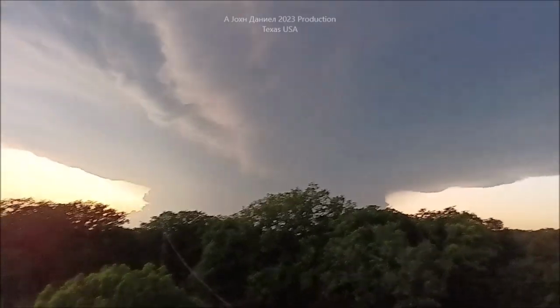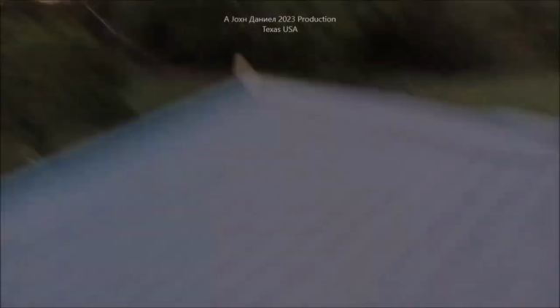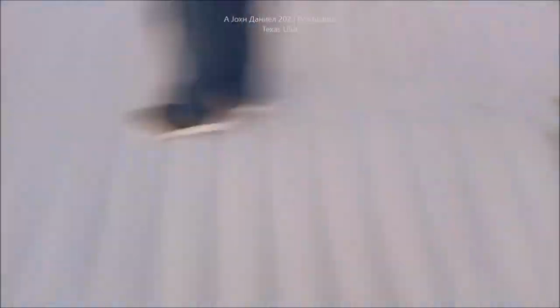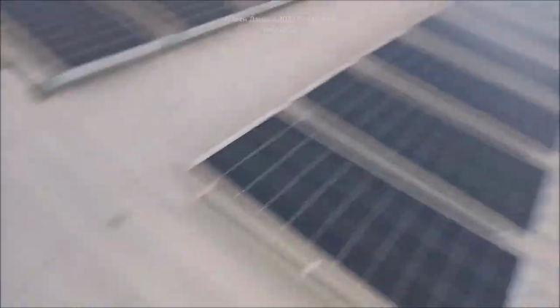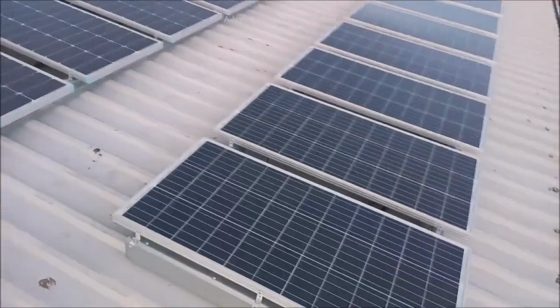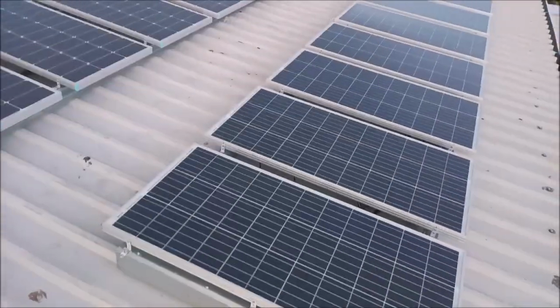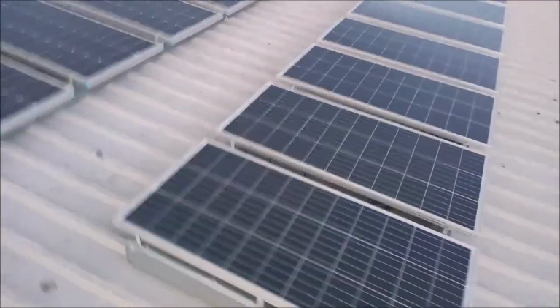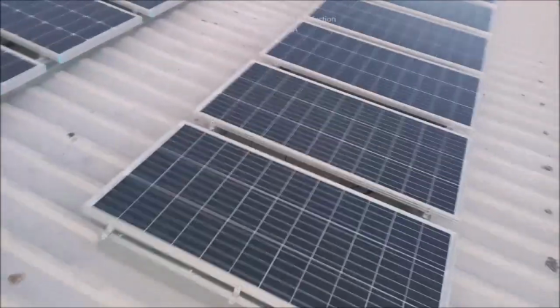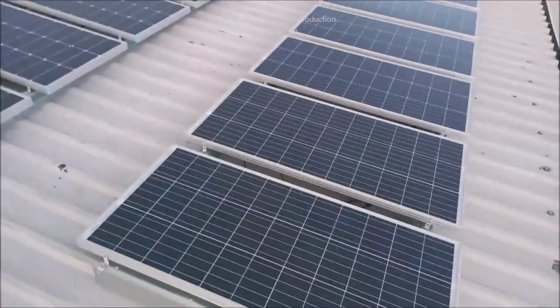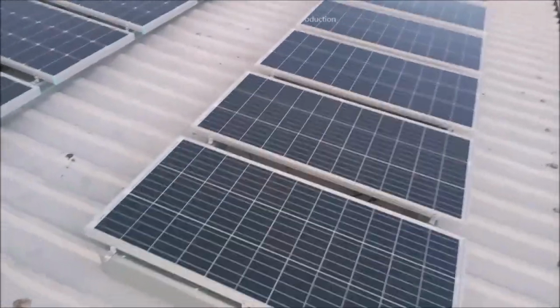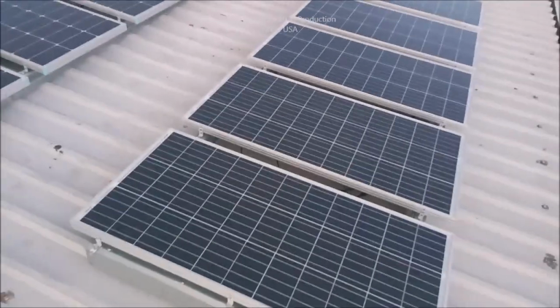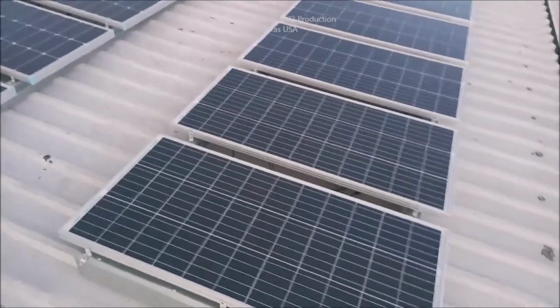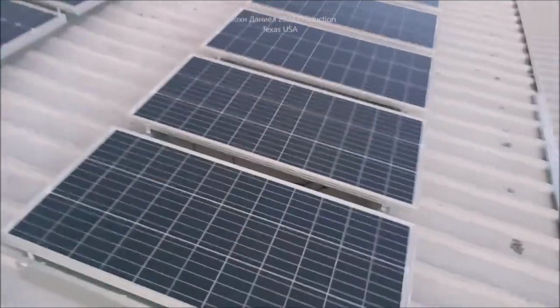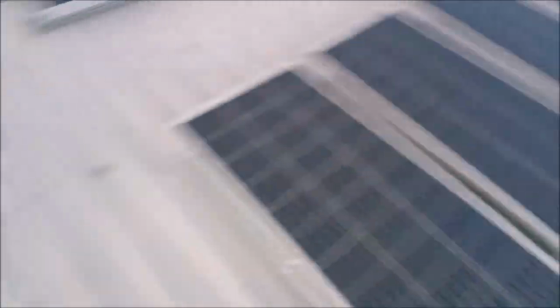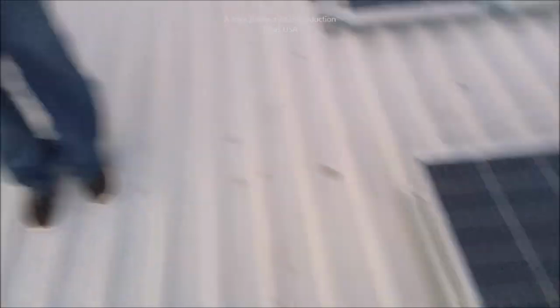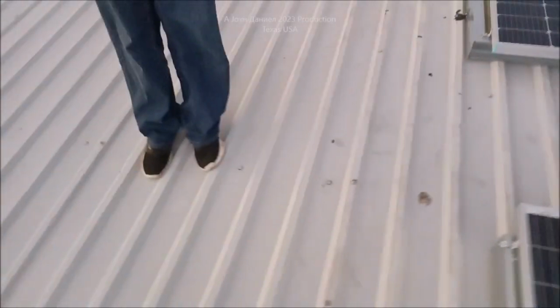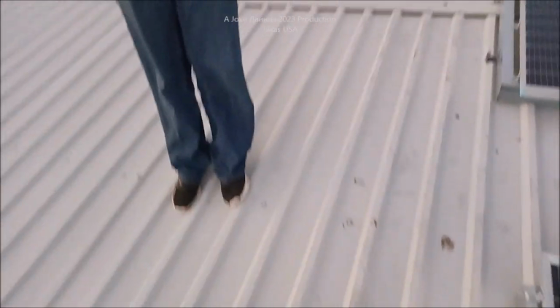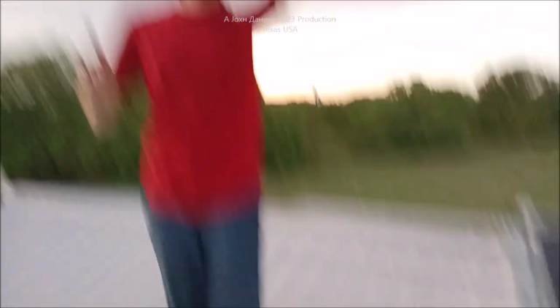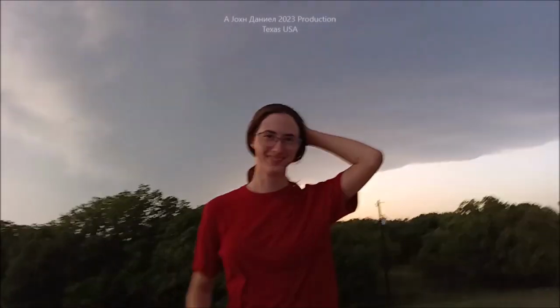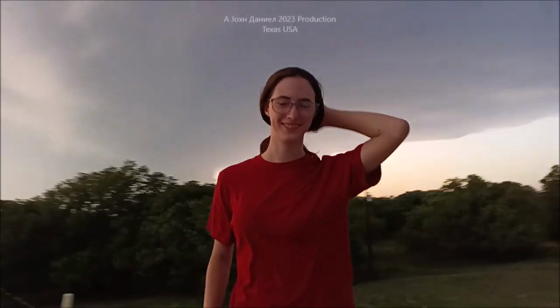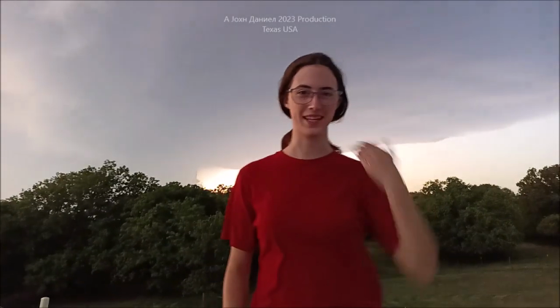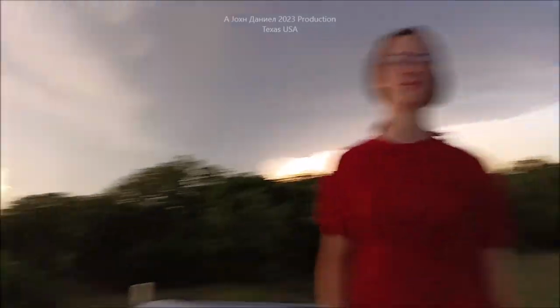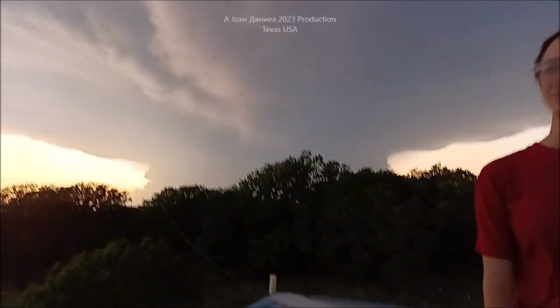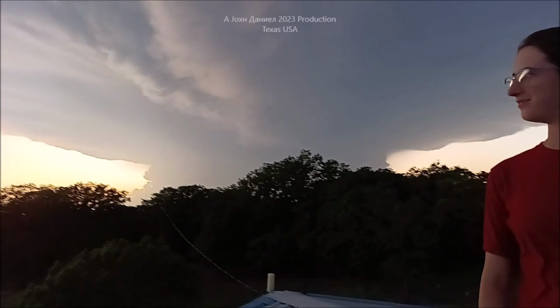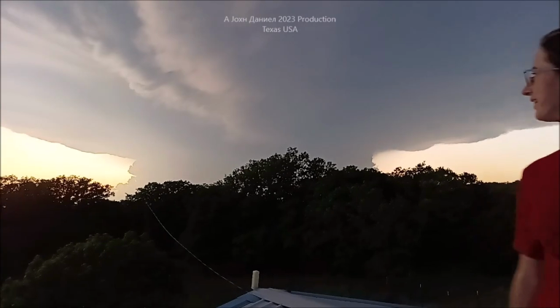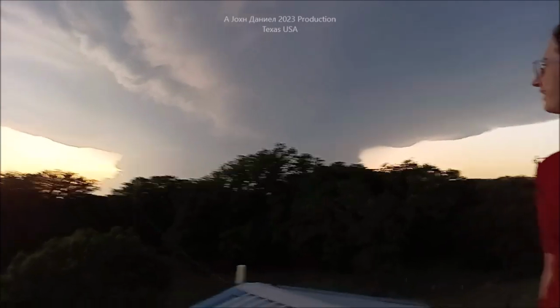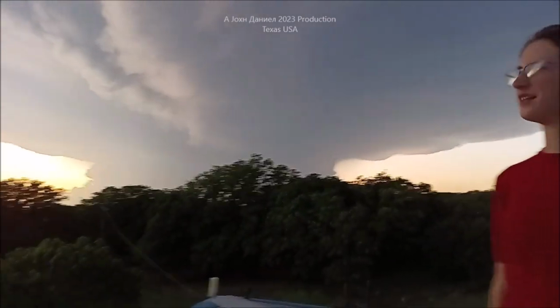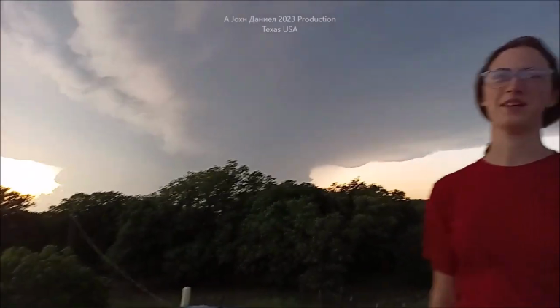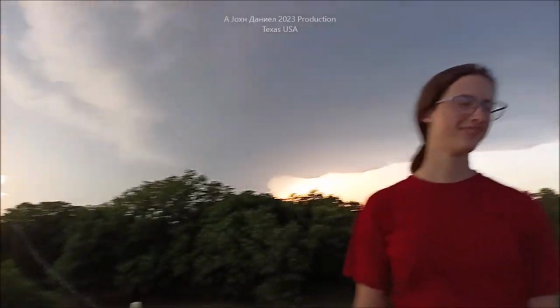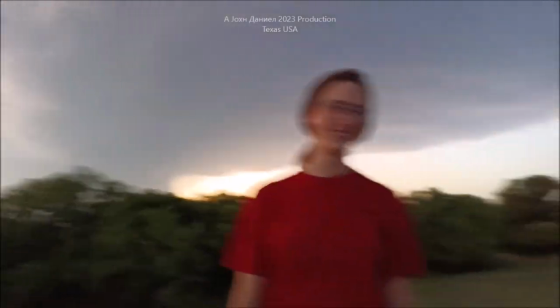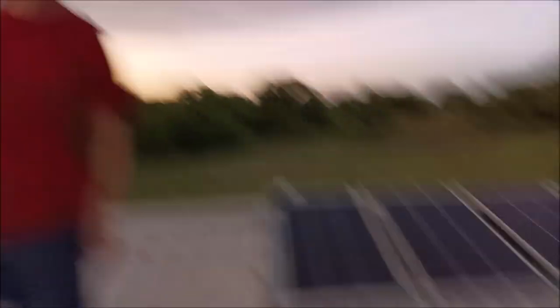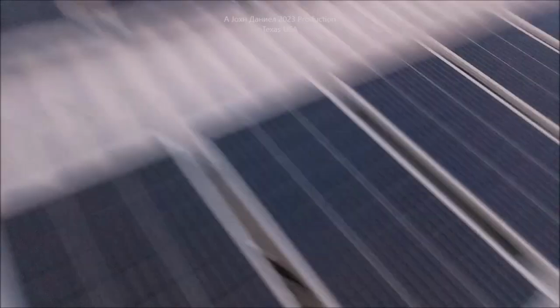We're going to do a little video about what we put up here in the middle of the night — the dead of night. You like that storm? Alright, let's roll.